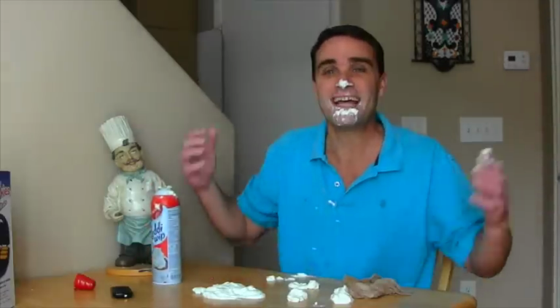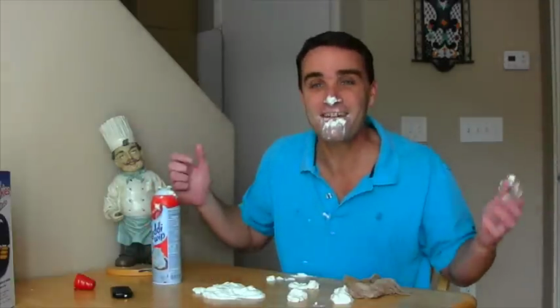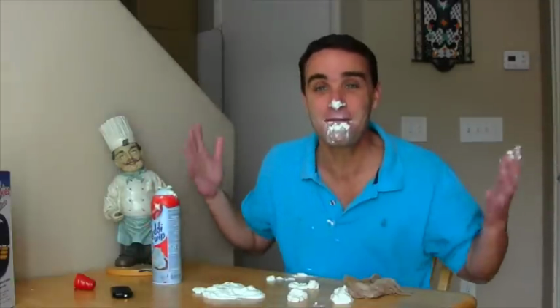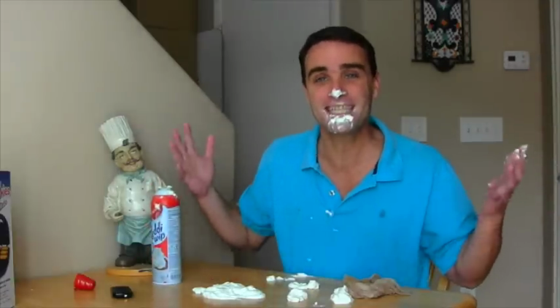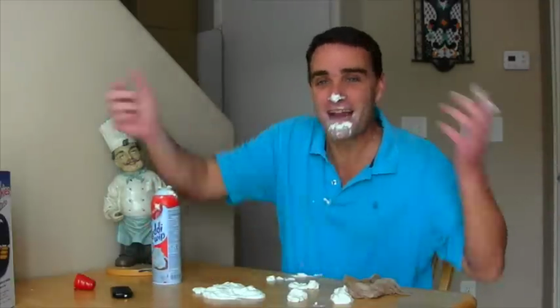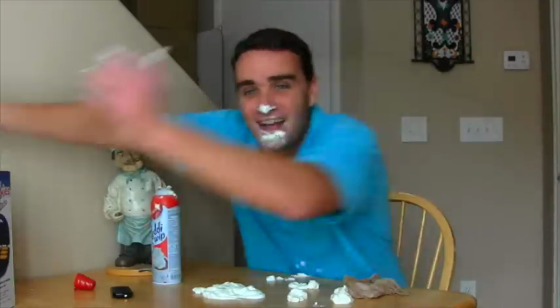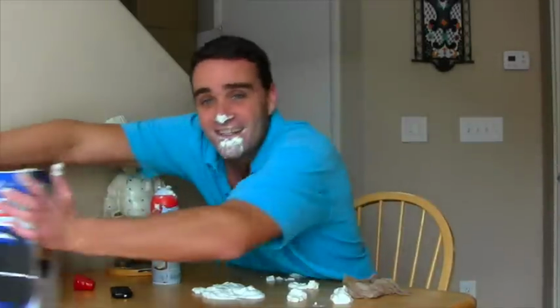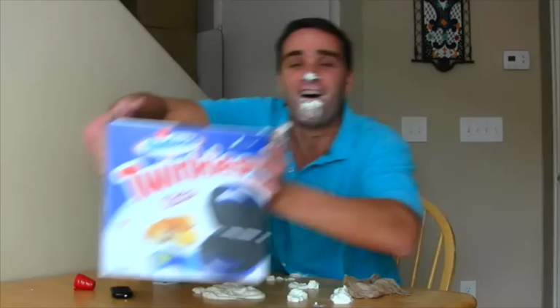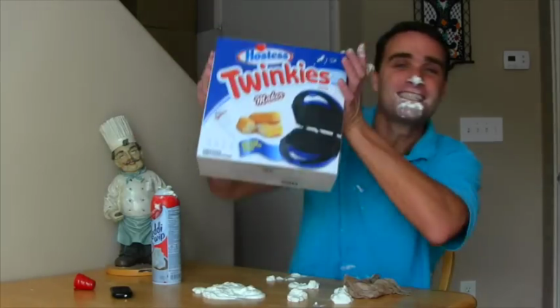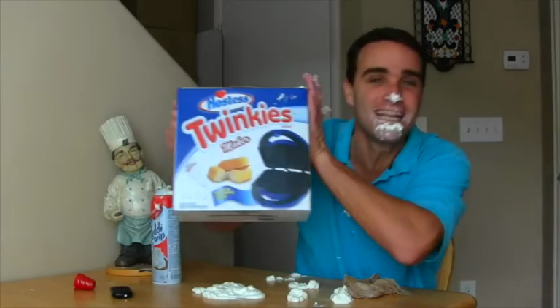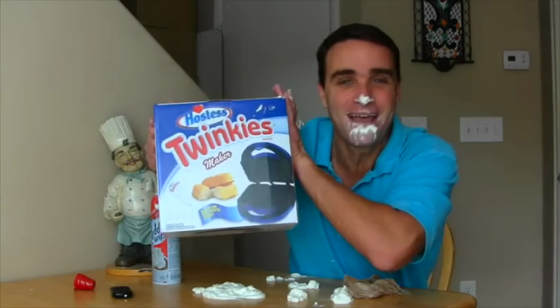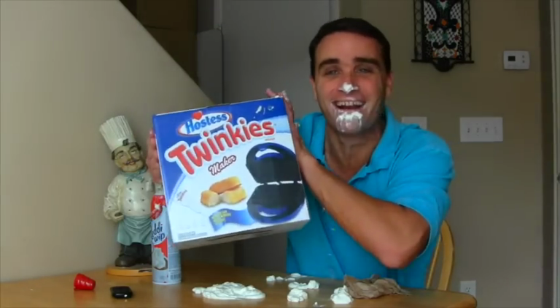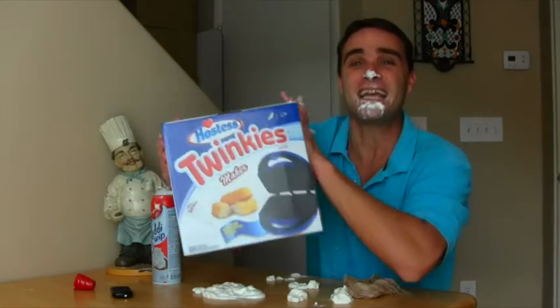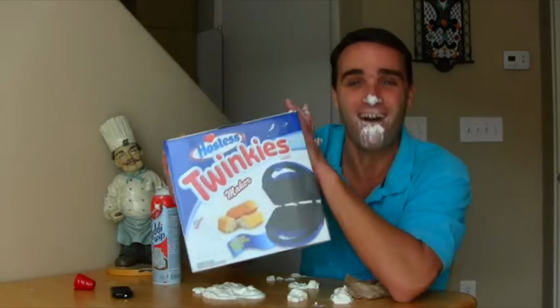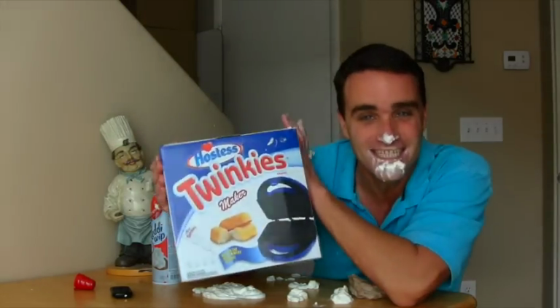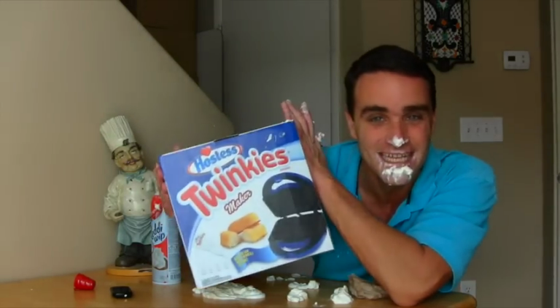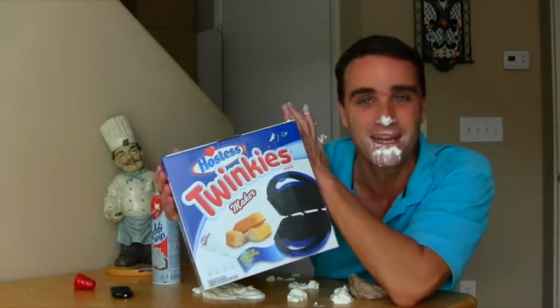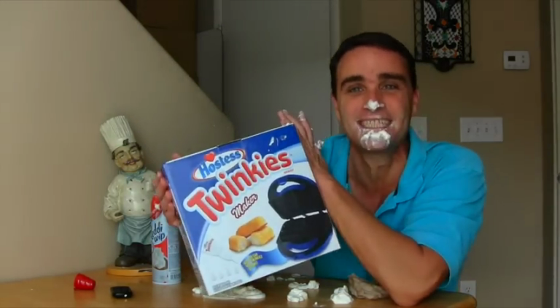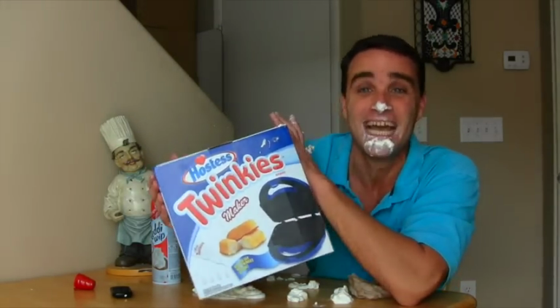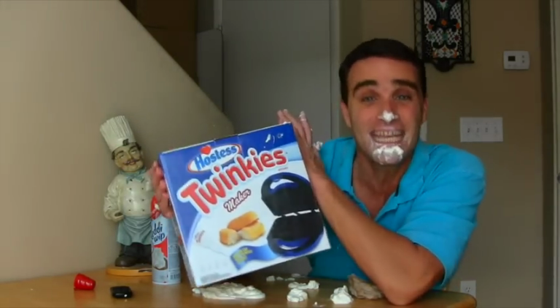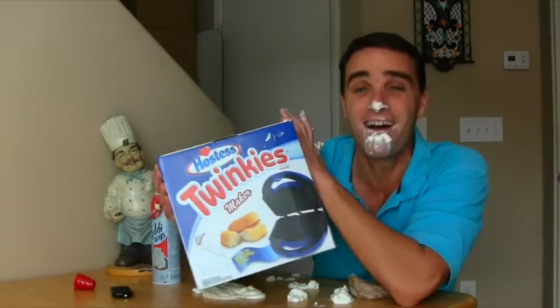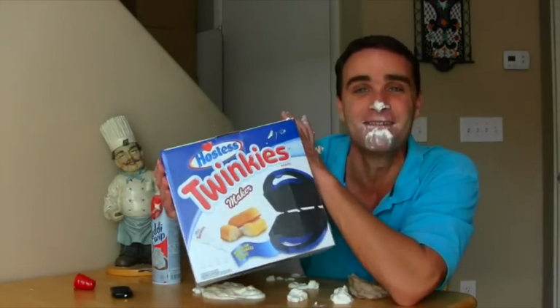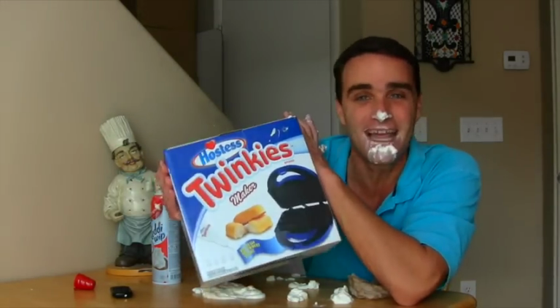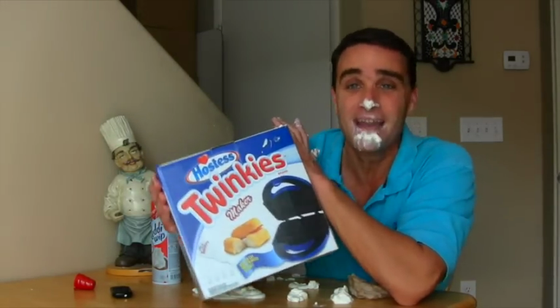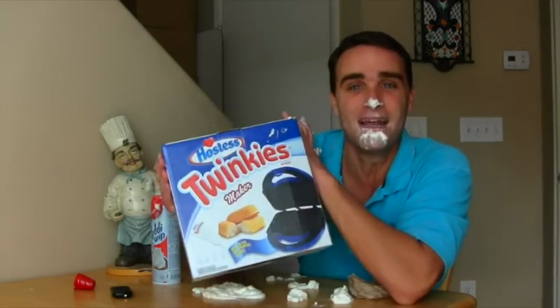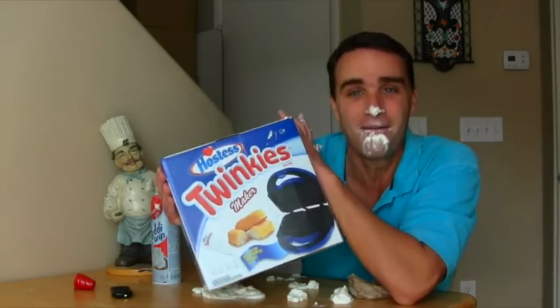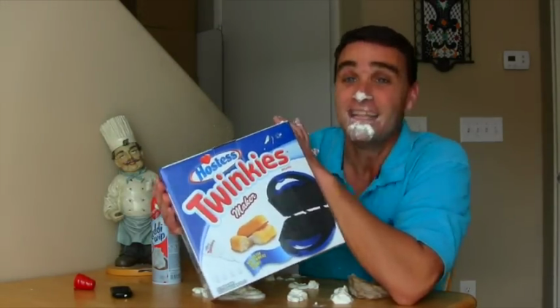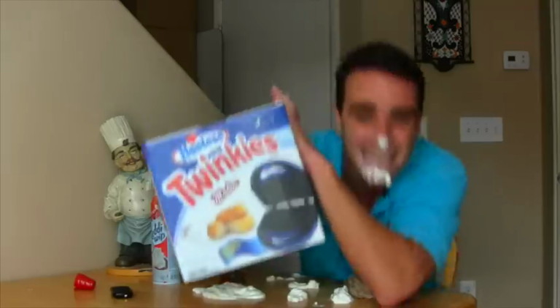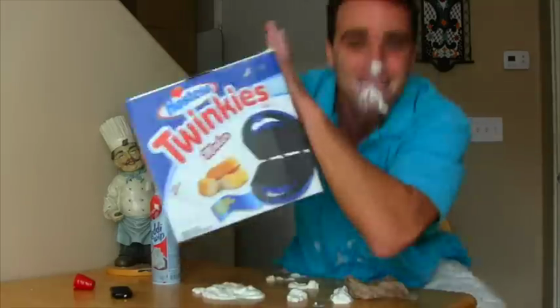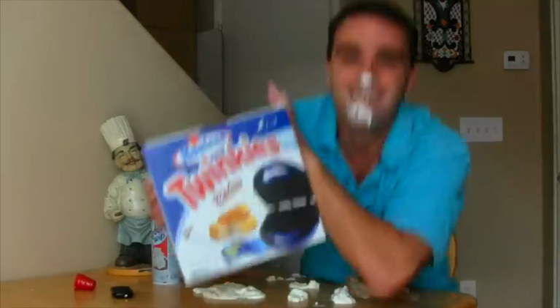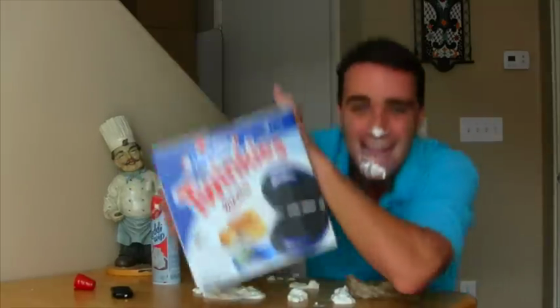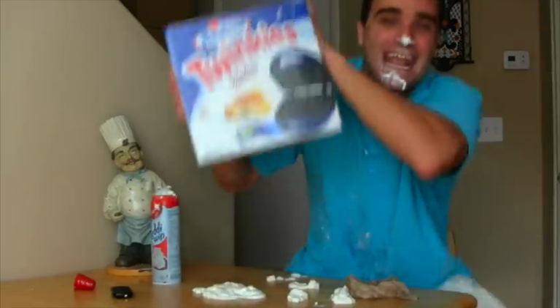That's why I was super excited when I found the Hostess Twinkie Maker! It's a Hostess Twinkie Maker machine! I can make all the Twinkies I want whenever I want - I can make my own Twinkies!